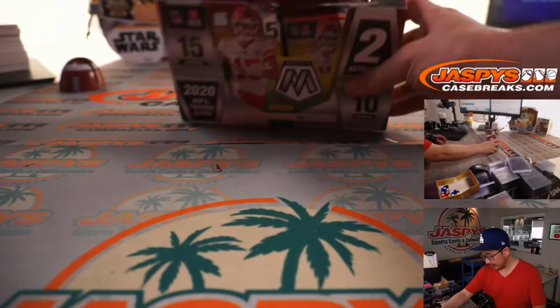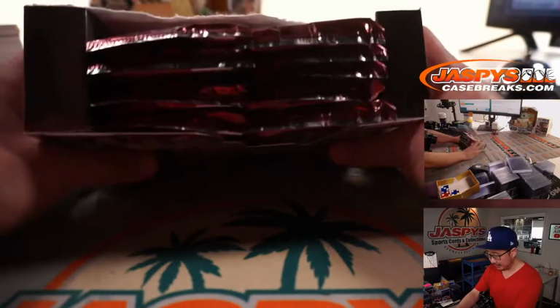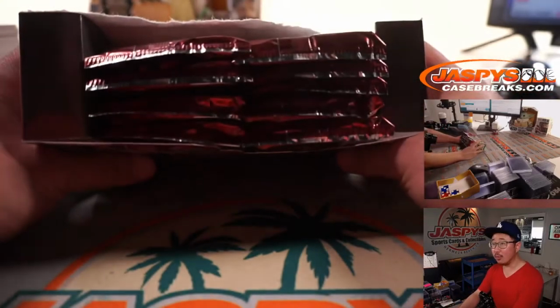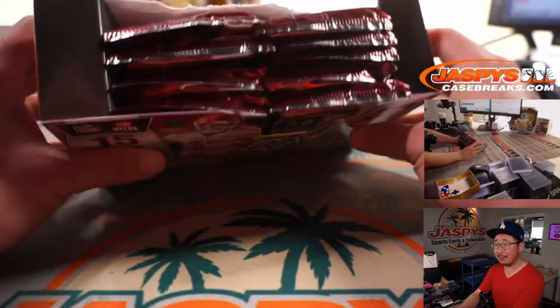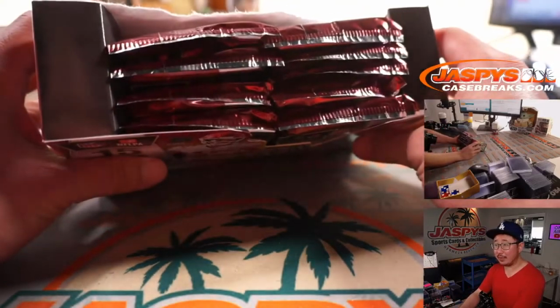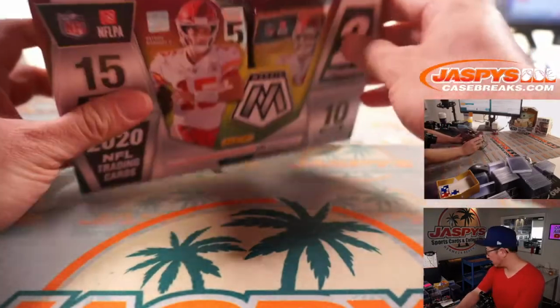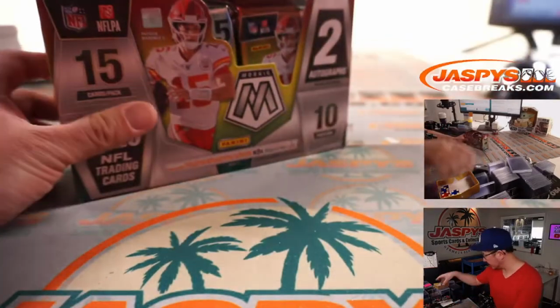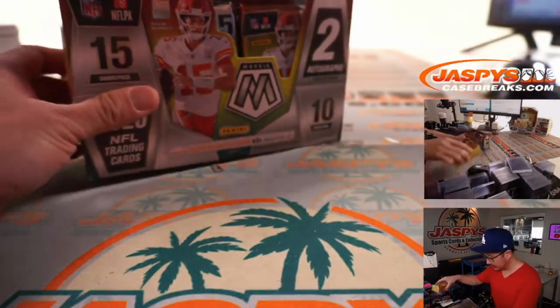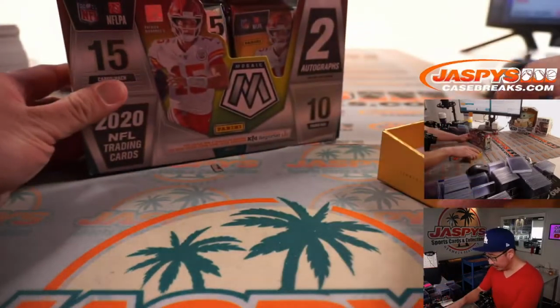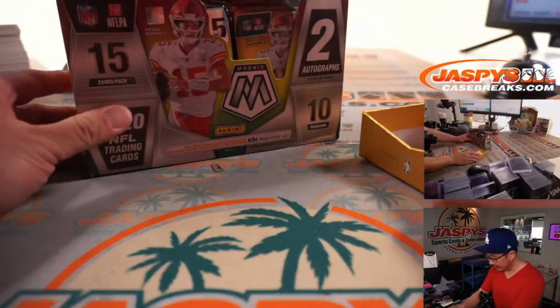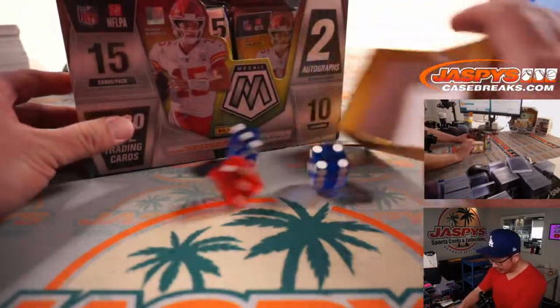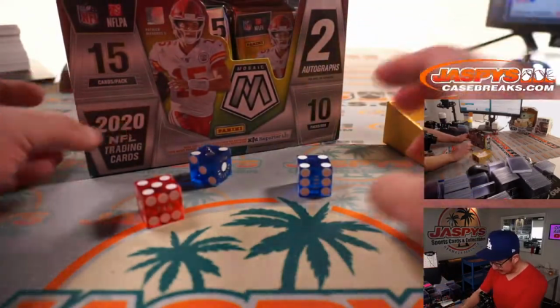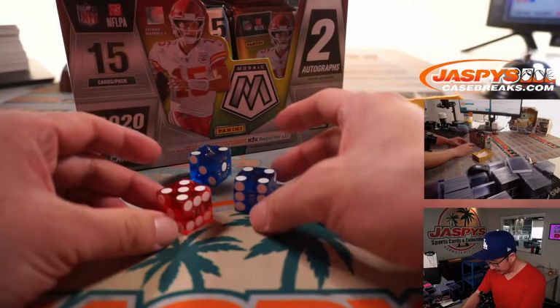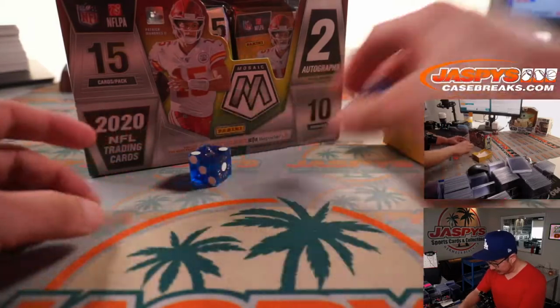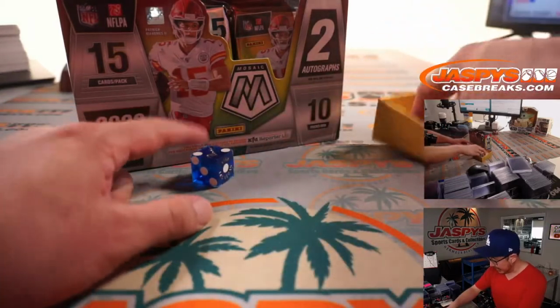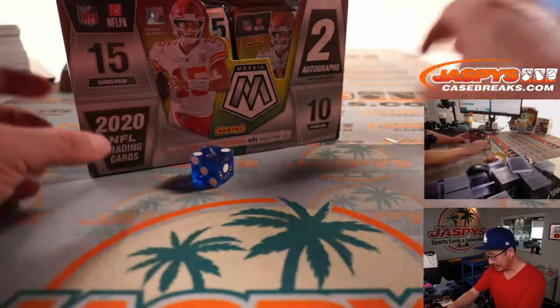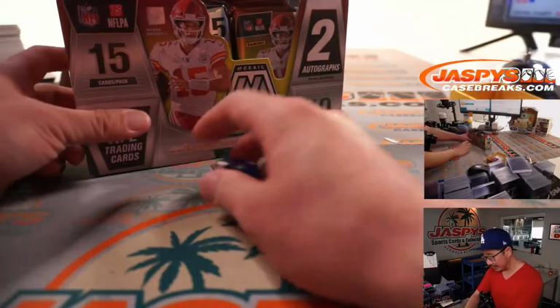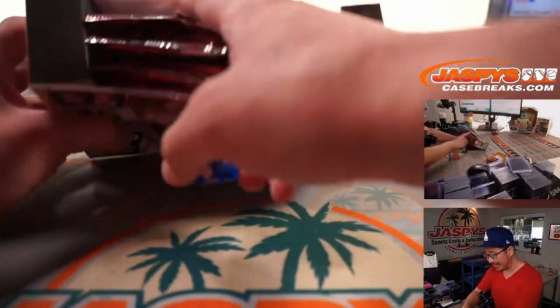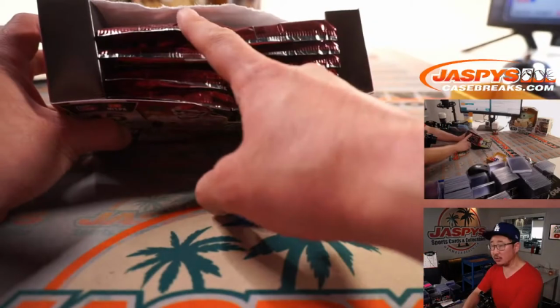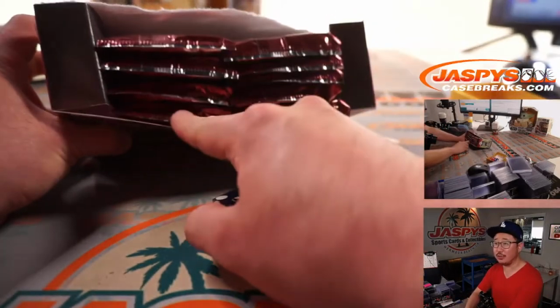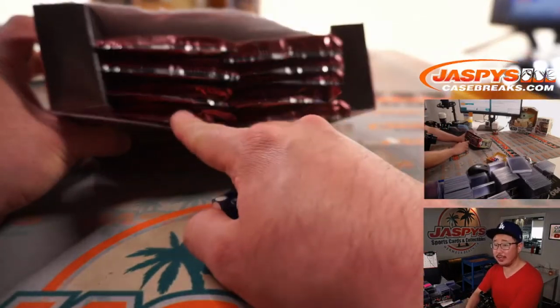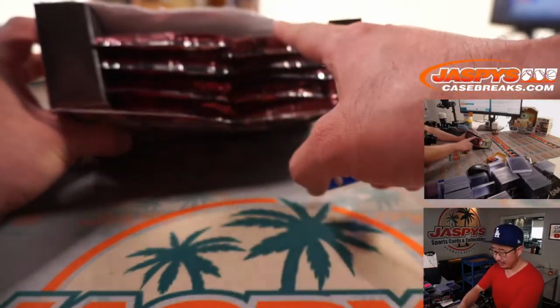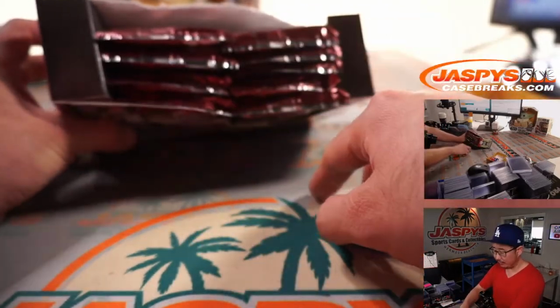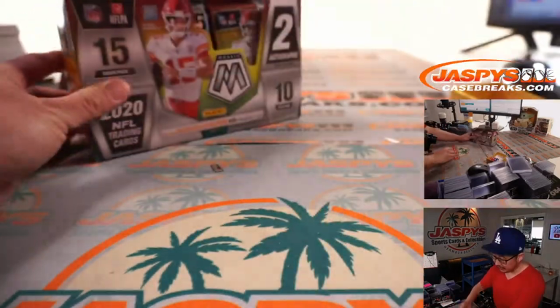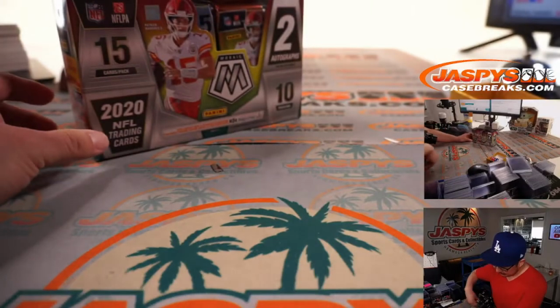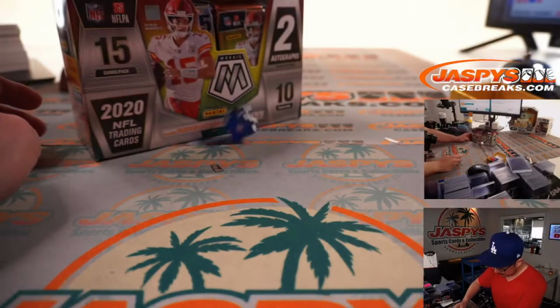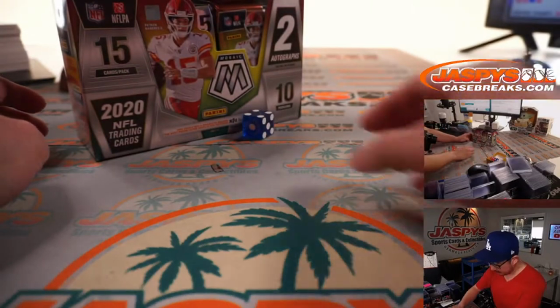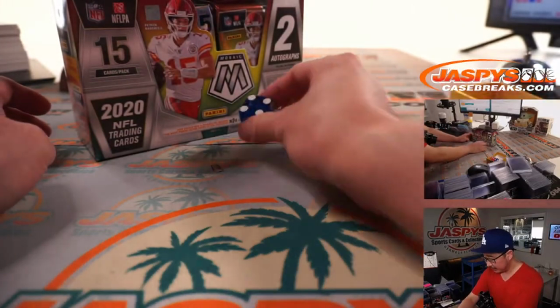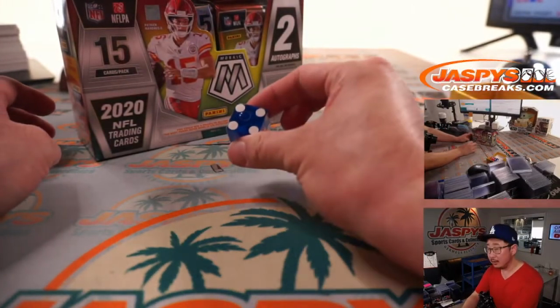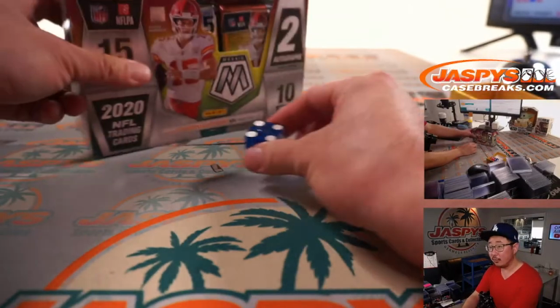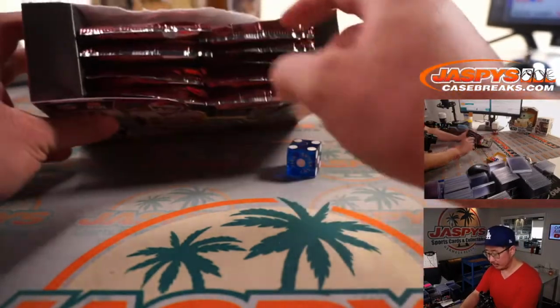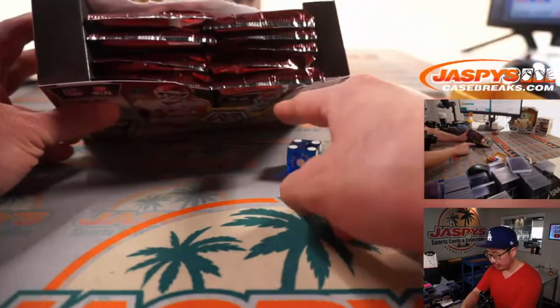Alright, so we're working out of a pretty fresh box here. I don't think we've seen any autographs yet. We'll use that die — select a side first: one, two, three, four, five, six. Four, so we're going to do the right side.